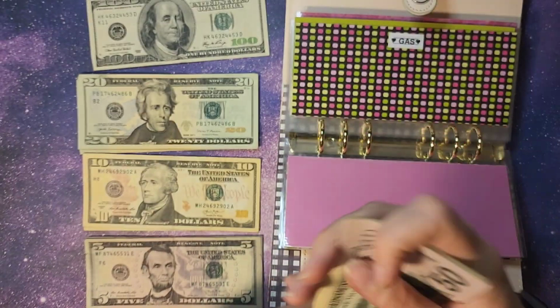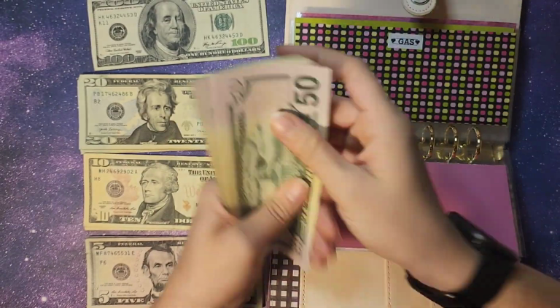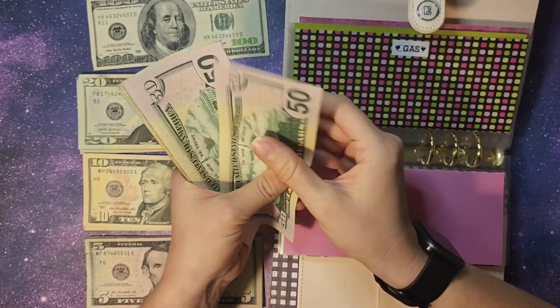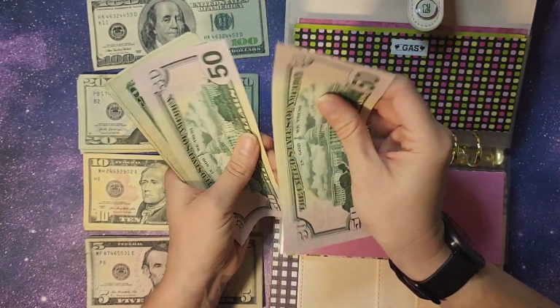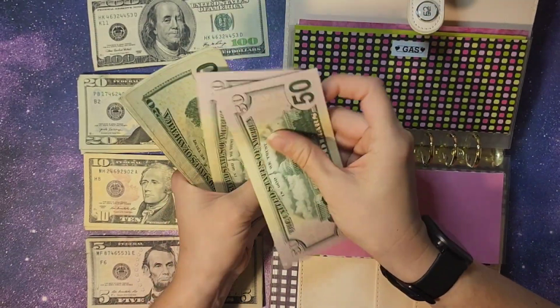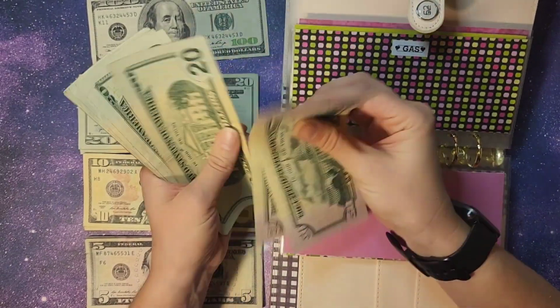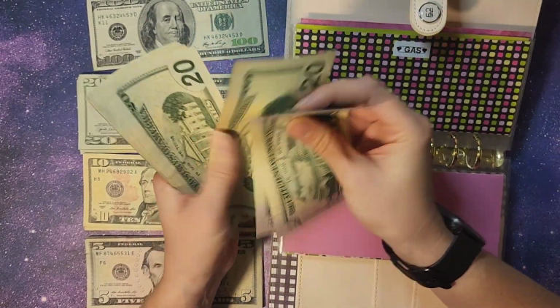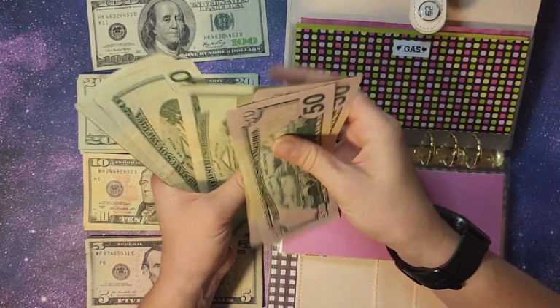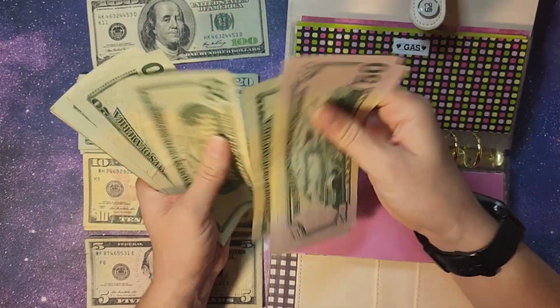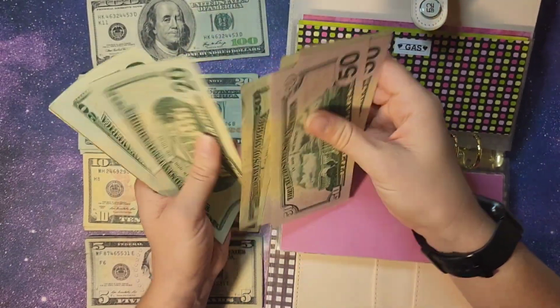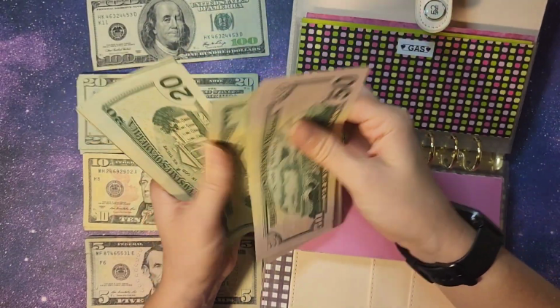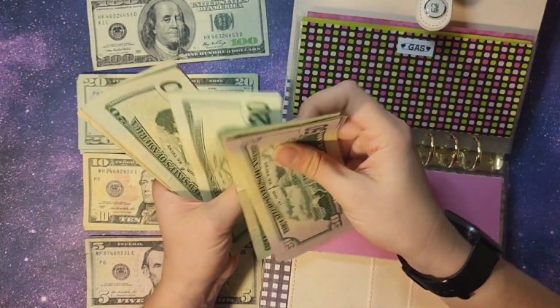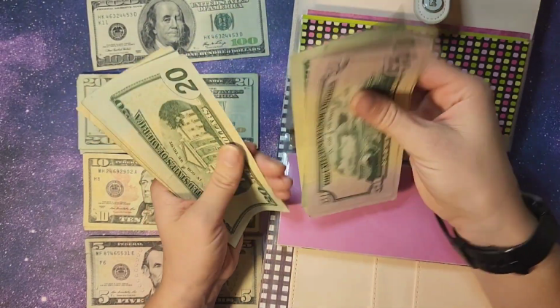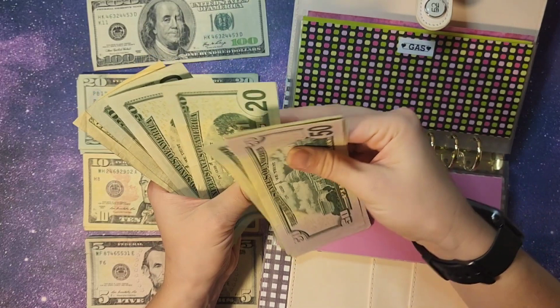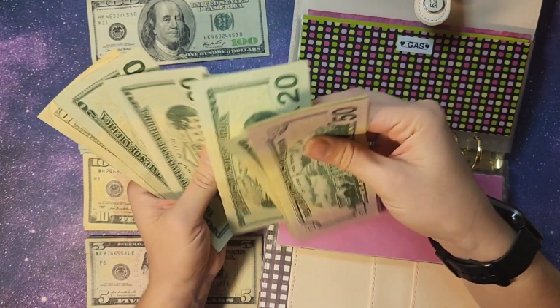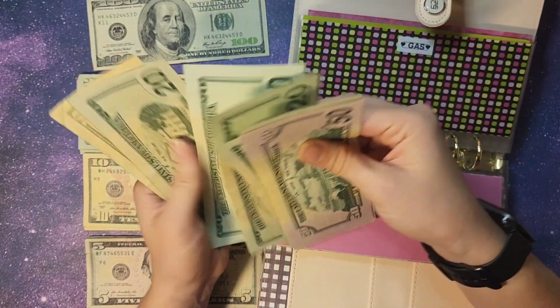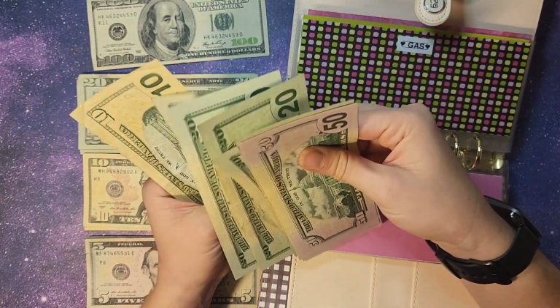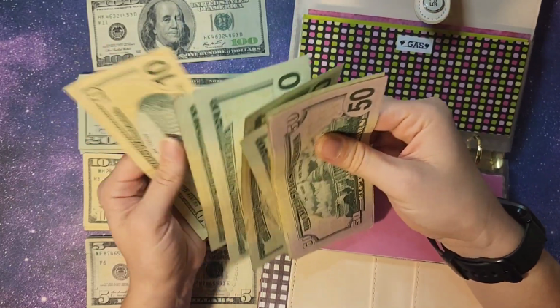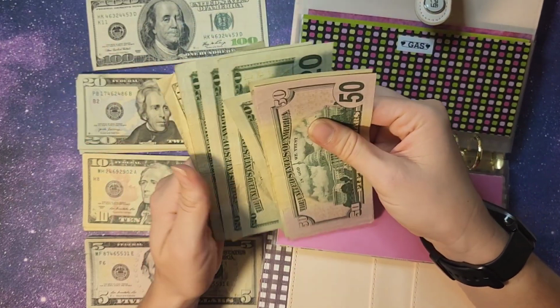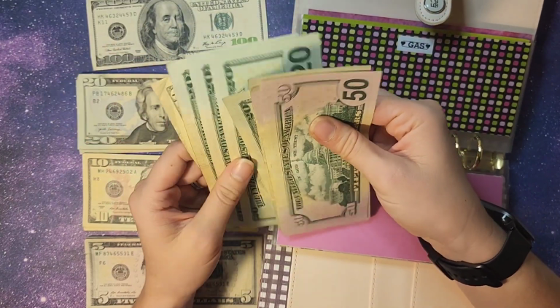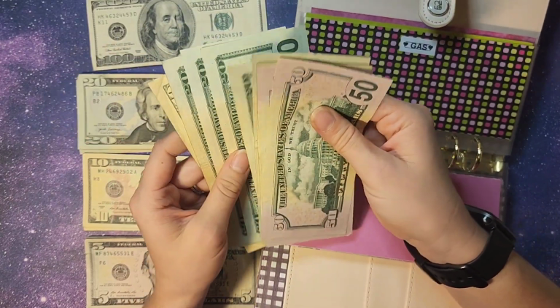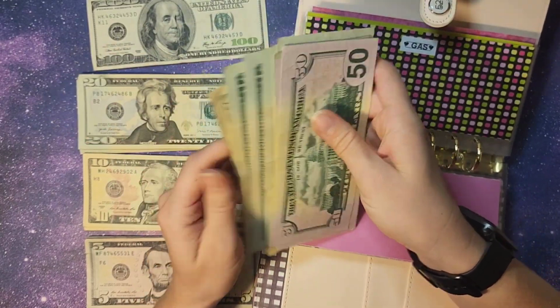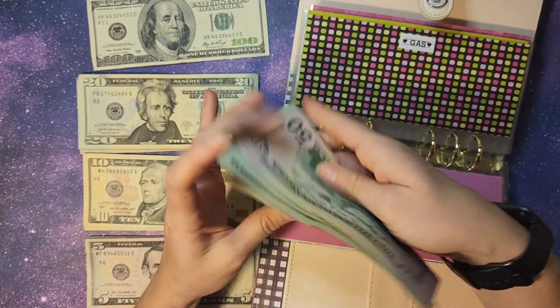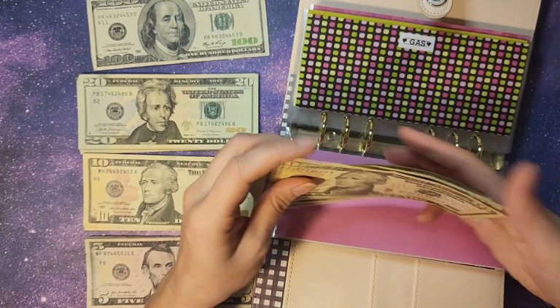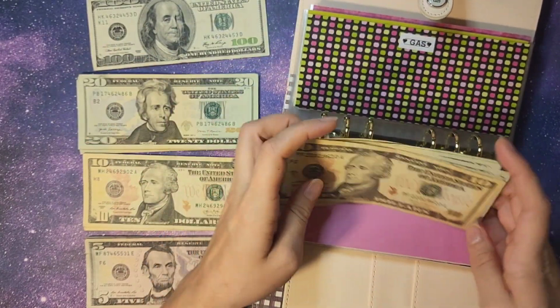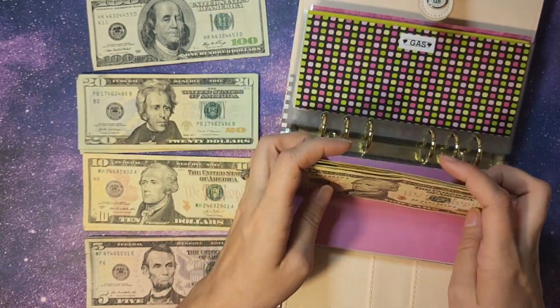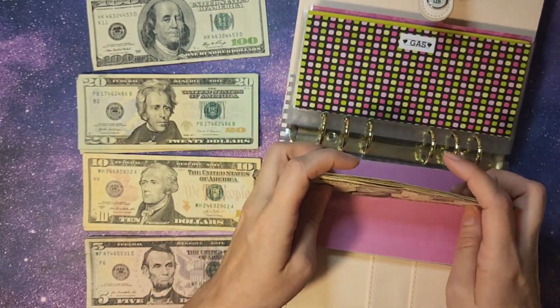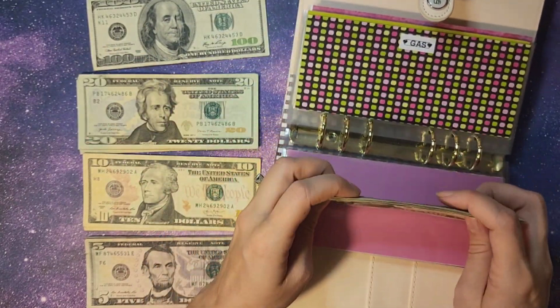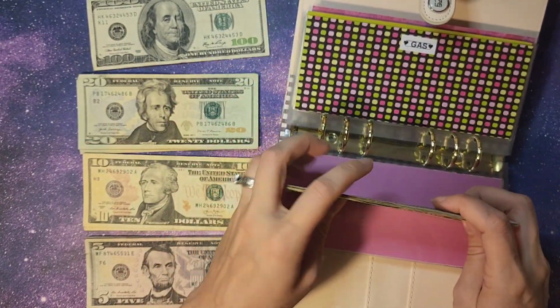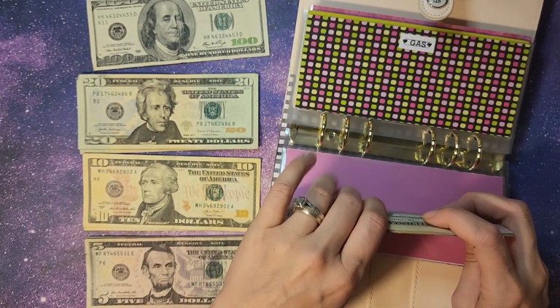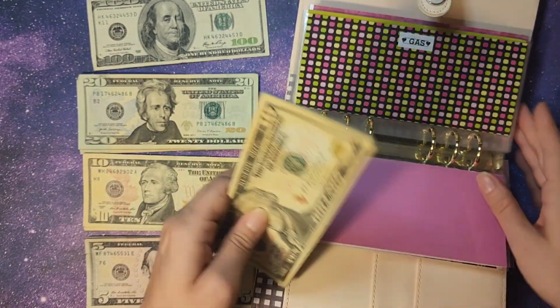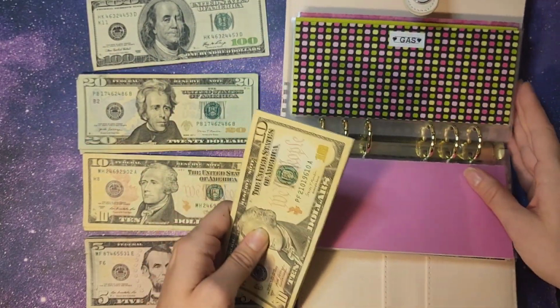Counting the gas envelope total — $51, $20, $40, $60, $82, $20, $40, $60, $70 — so $270 towards our gas.